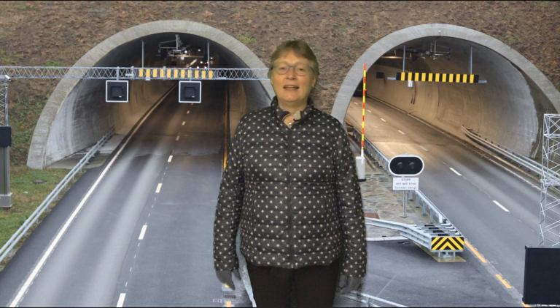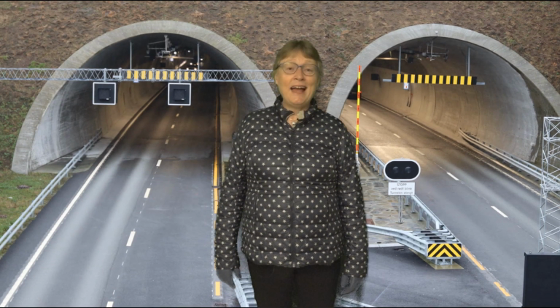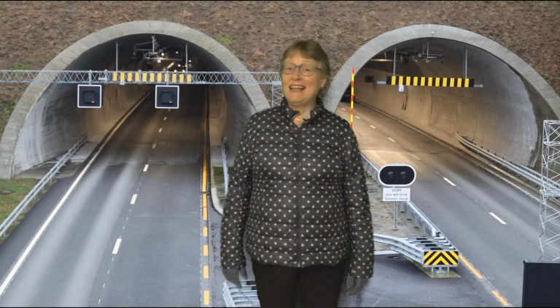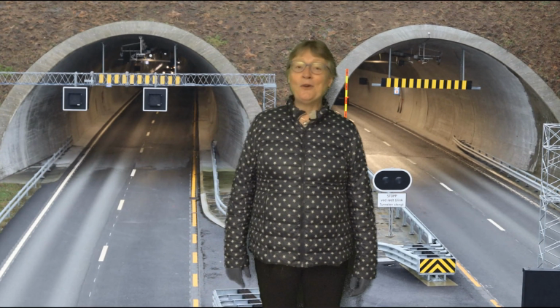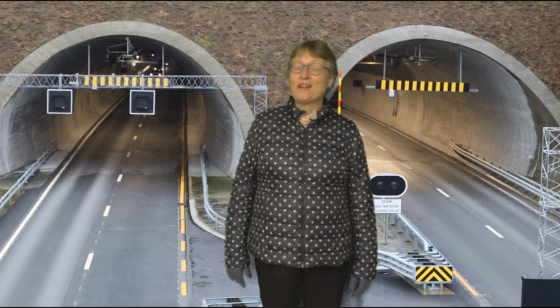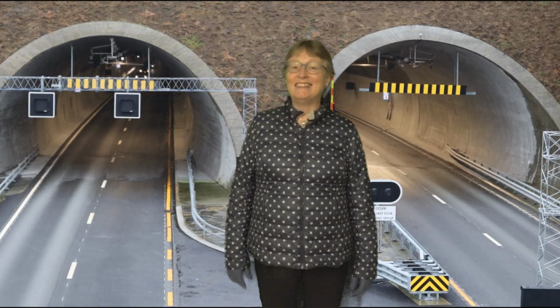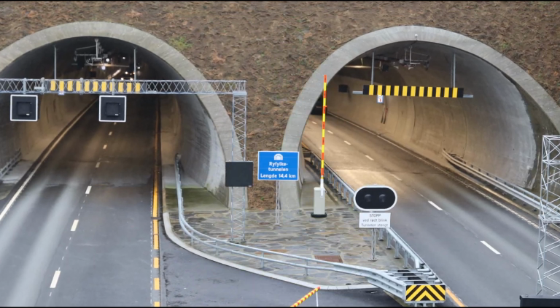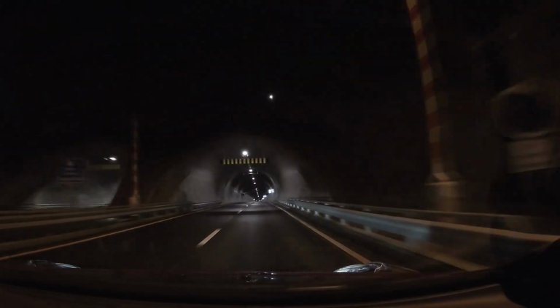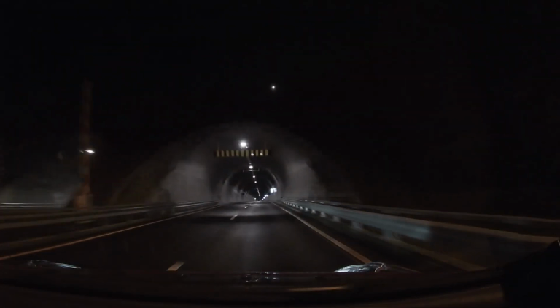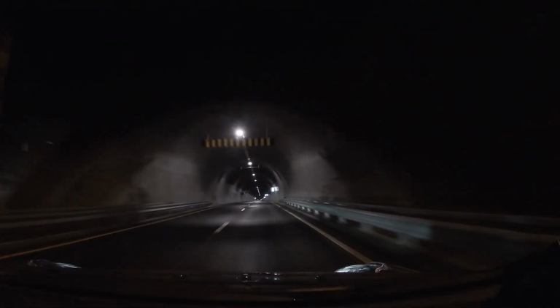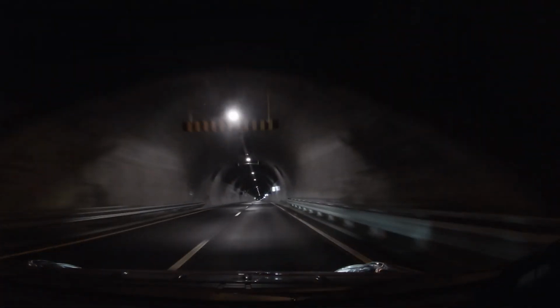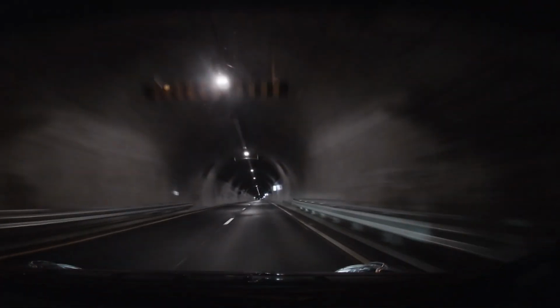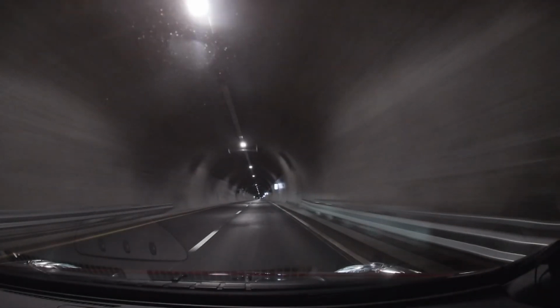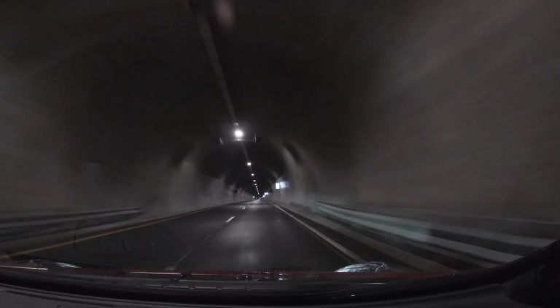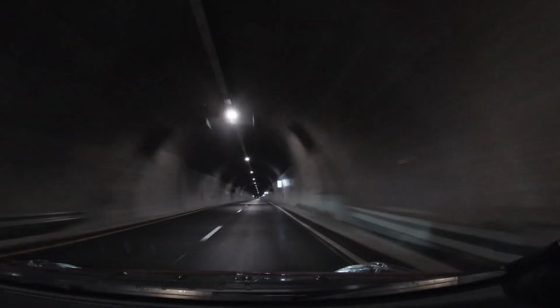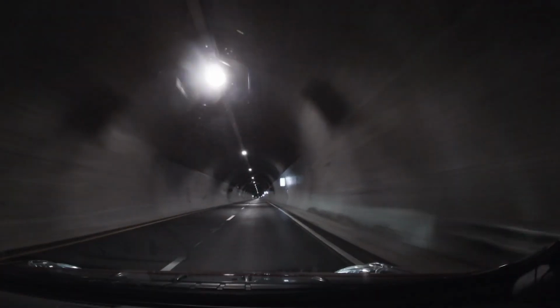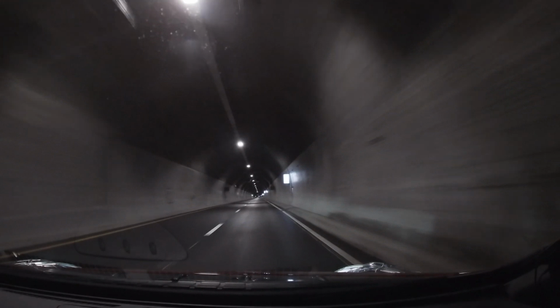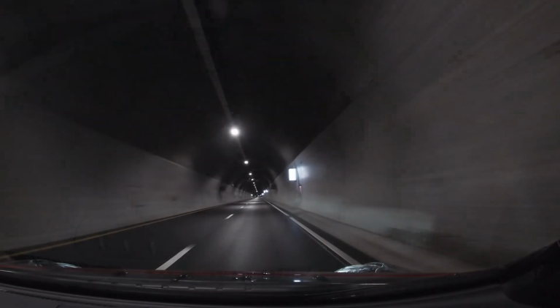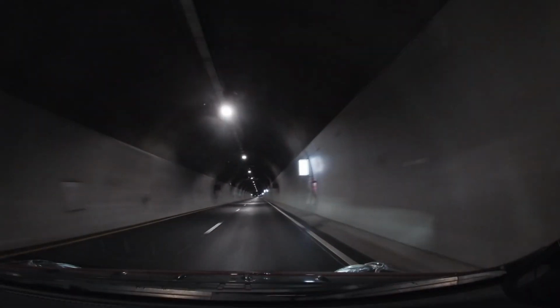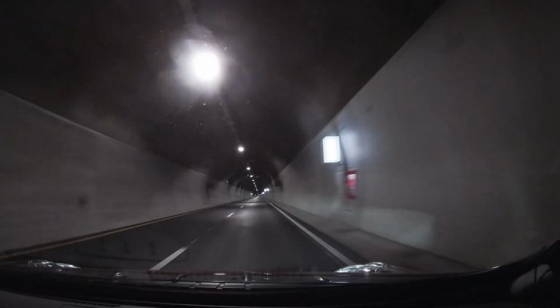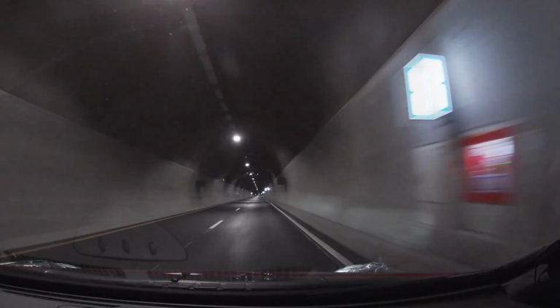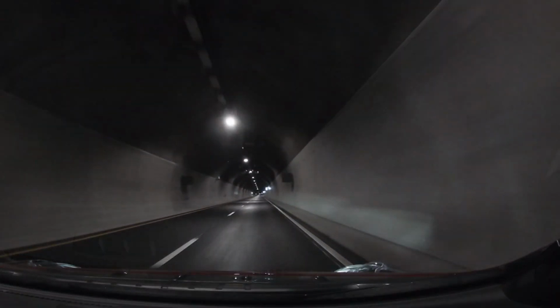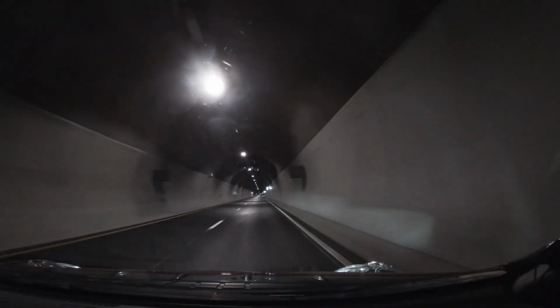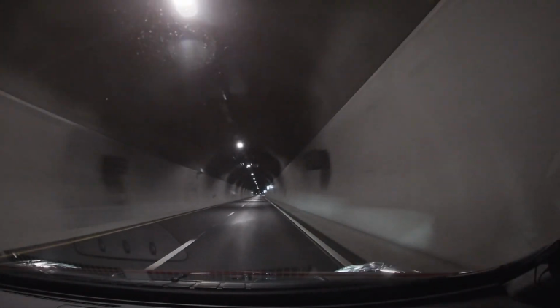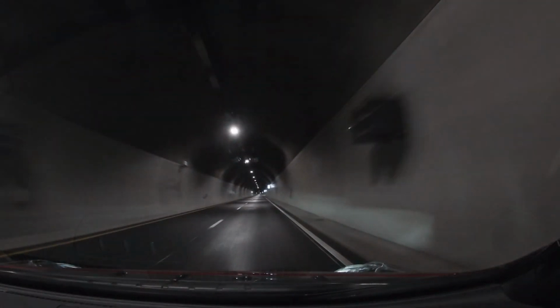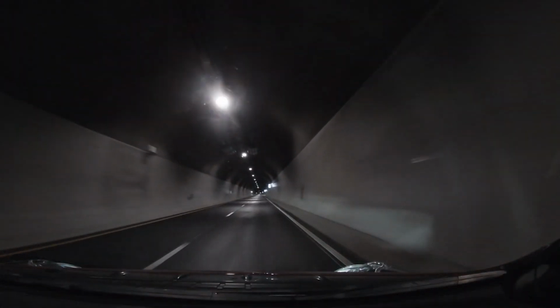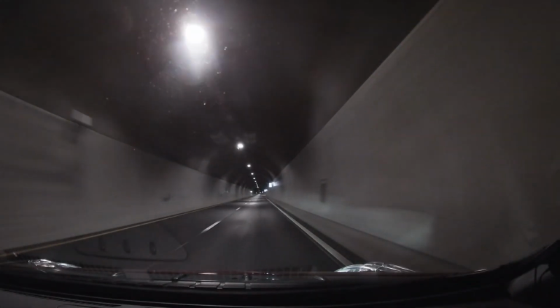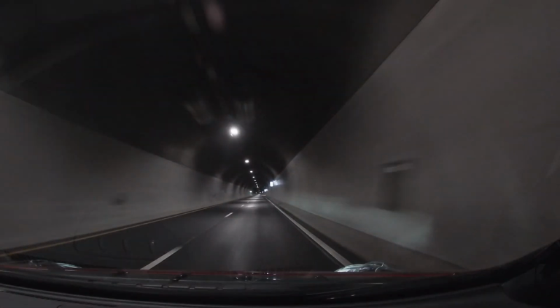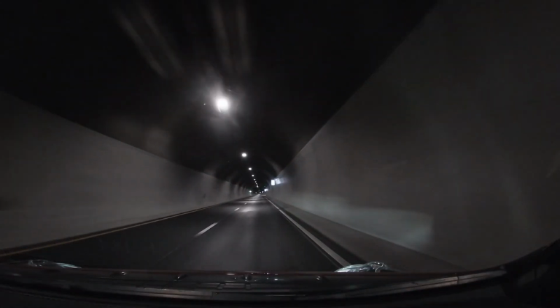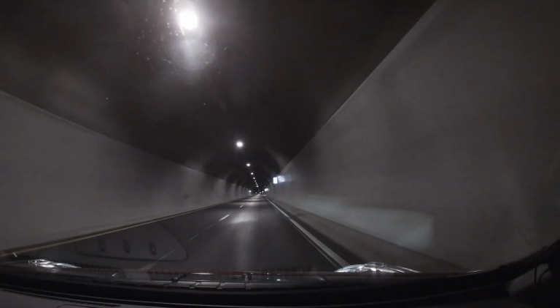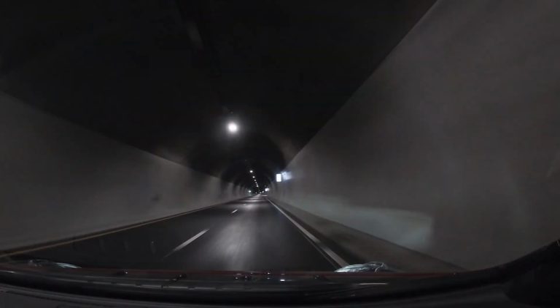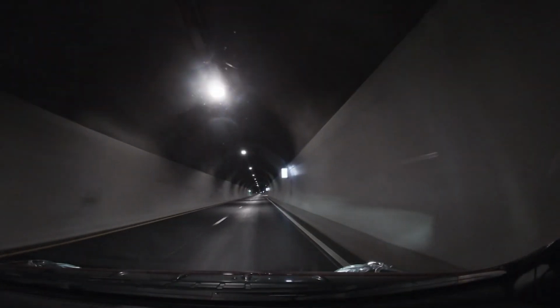Now let's go for a ride. This tunnel comes with top of the line security solutions. It has two separate dual lane tubes, one in each direction.